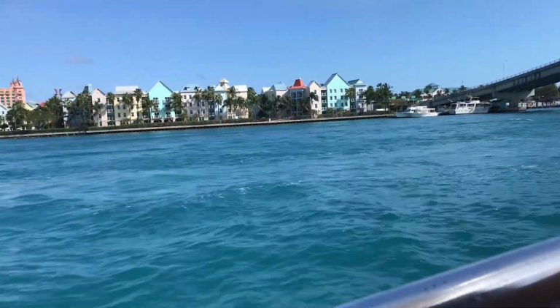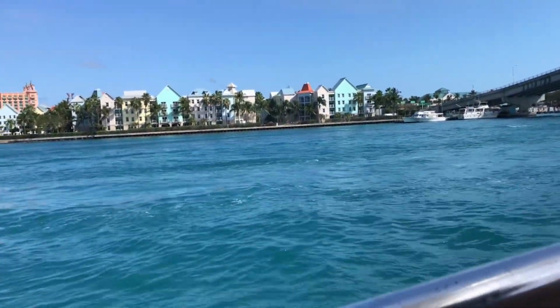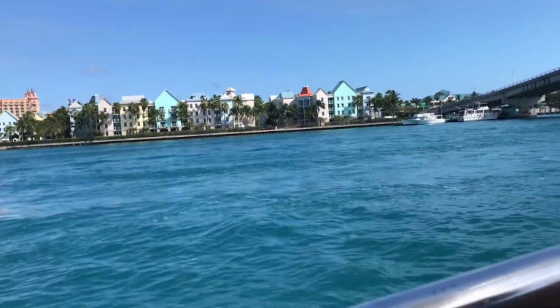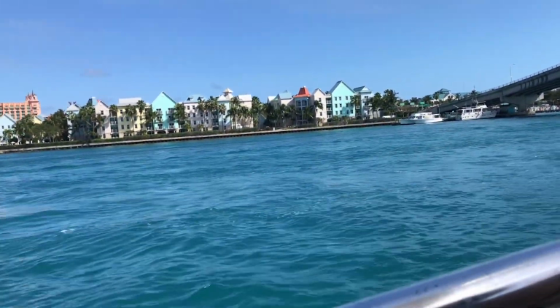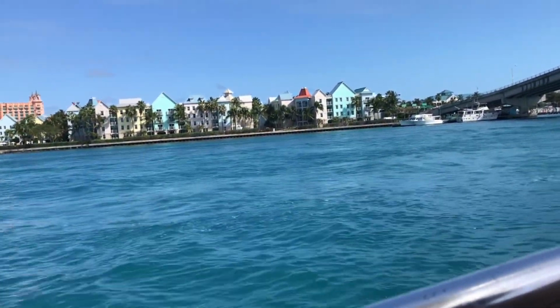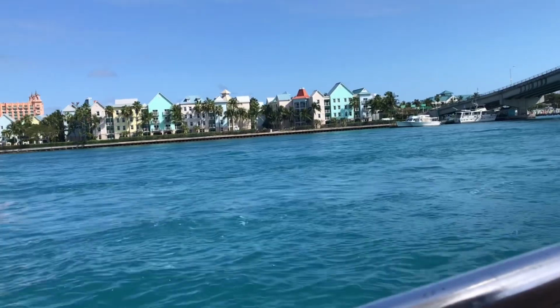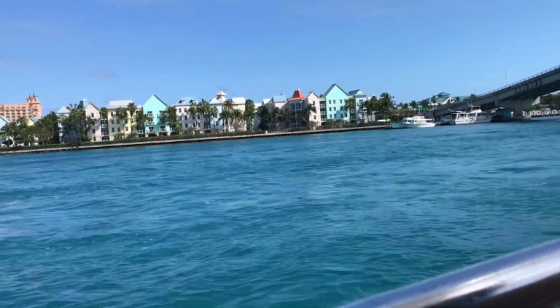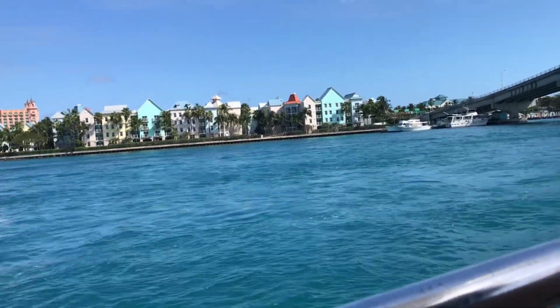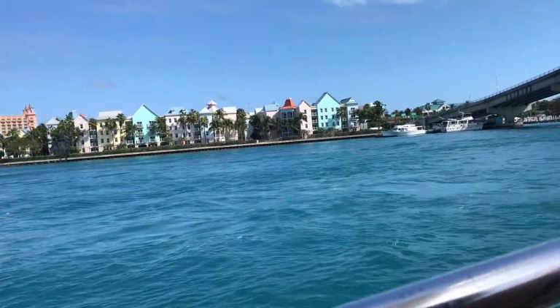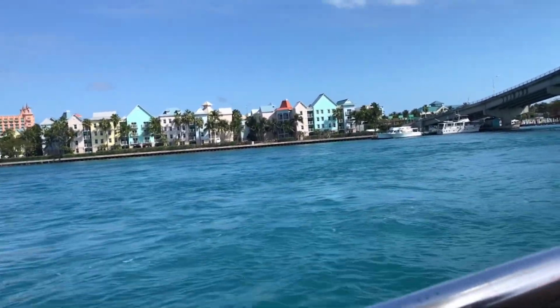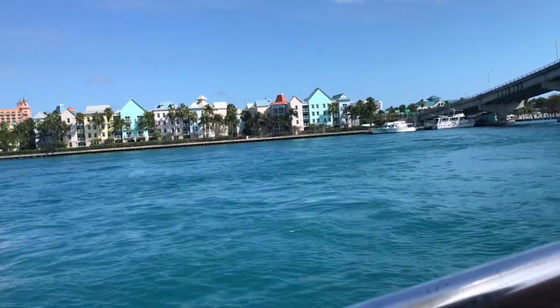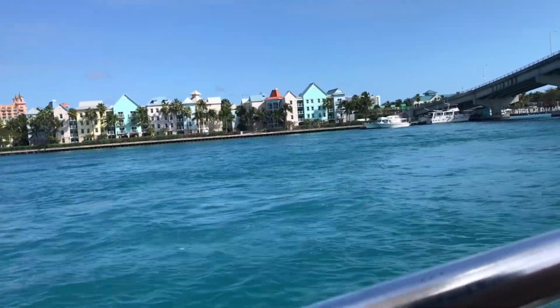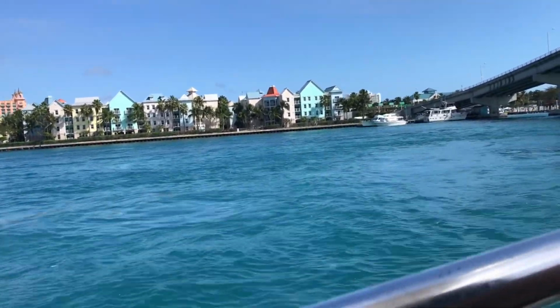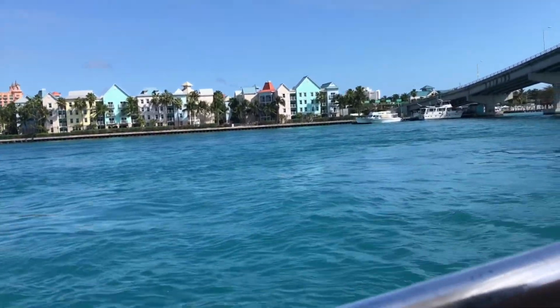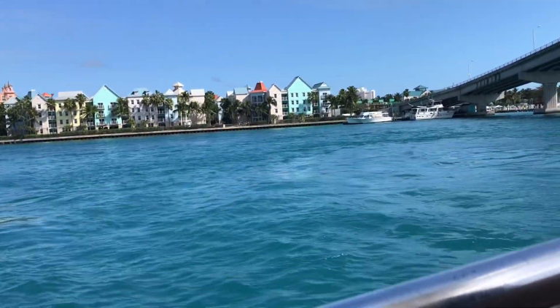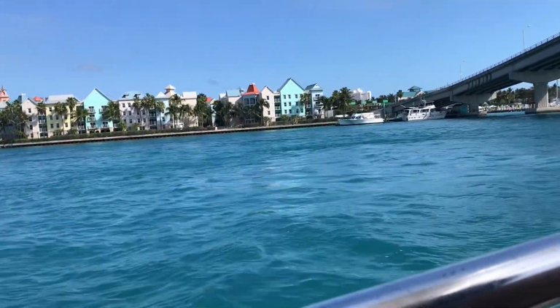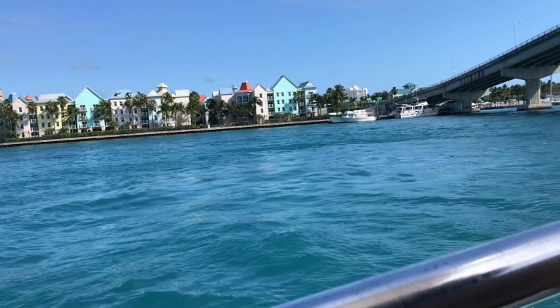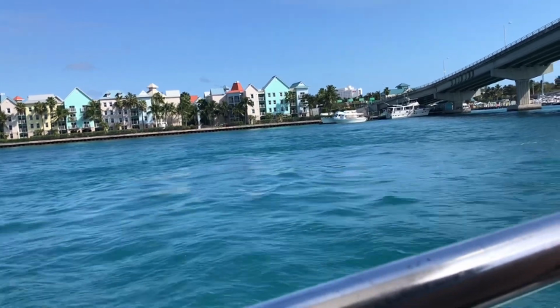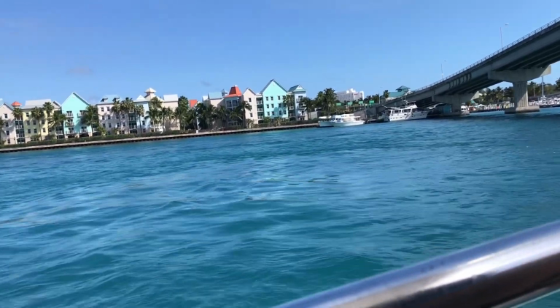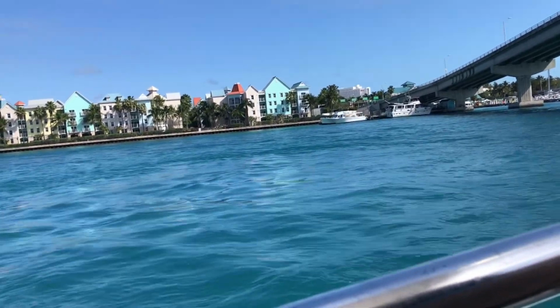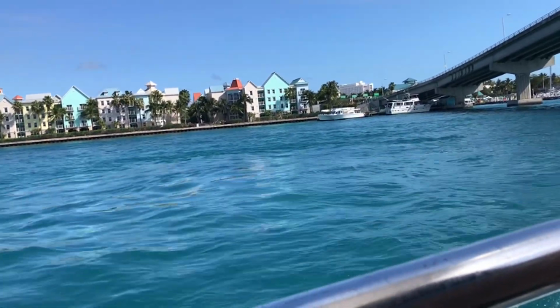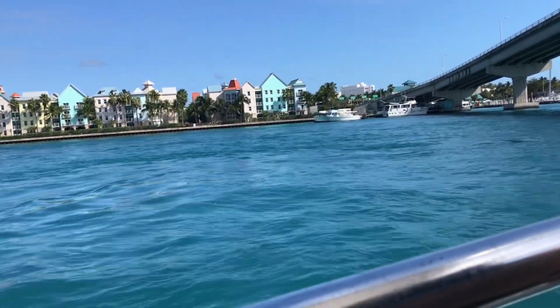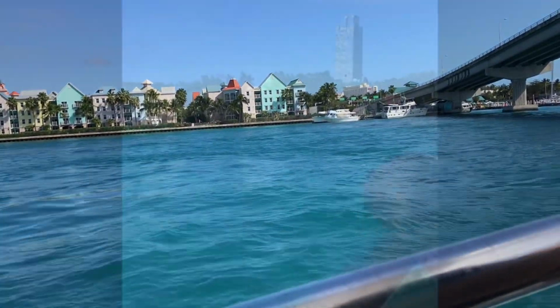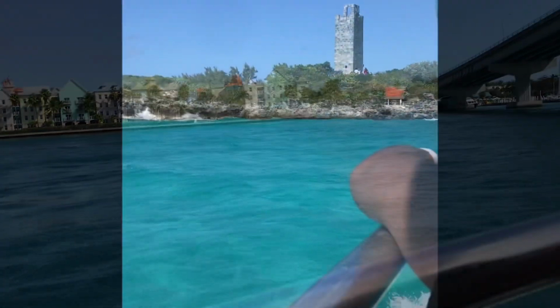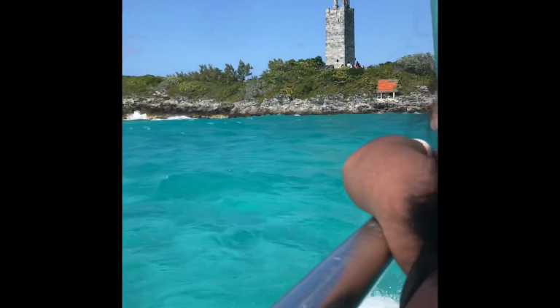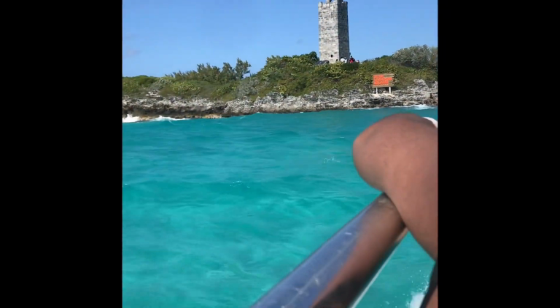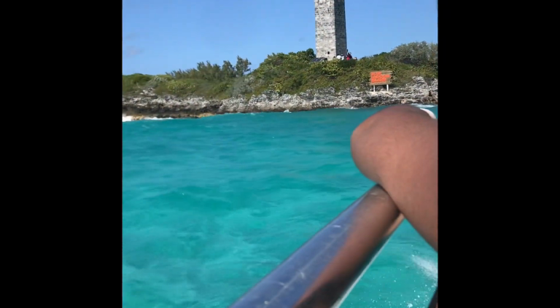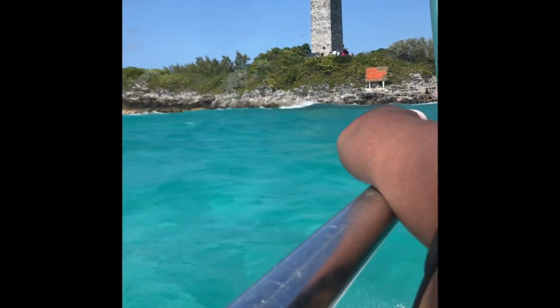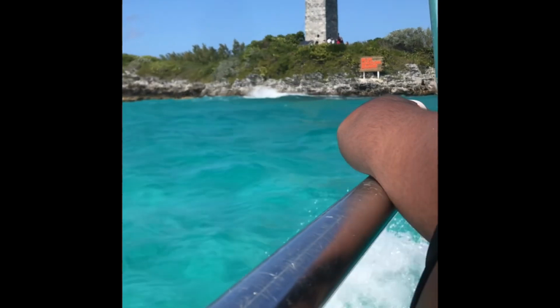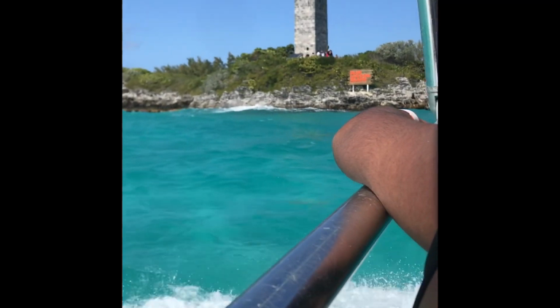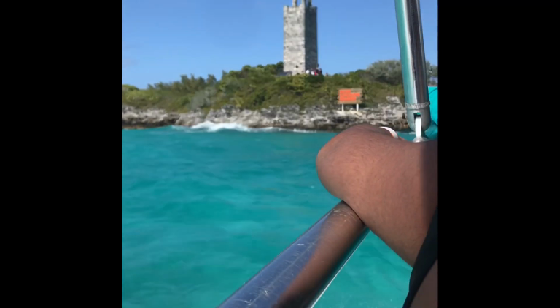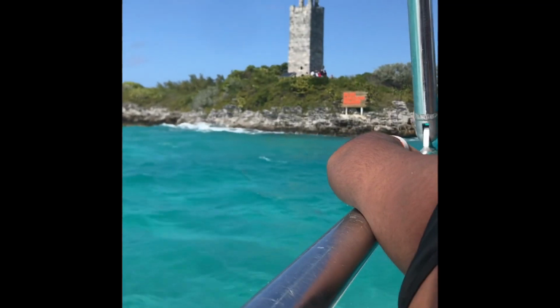This ride over to Blue Lagoon Island was actually one of my favorite parts of the day. We lucked out and got on the small boat, so it was really fun. It was a fast, bumpy ride. Here we are arriving at the island.